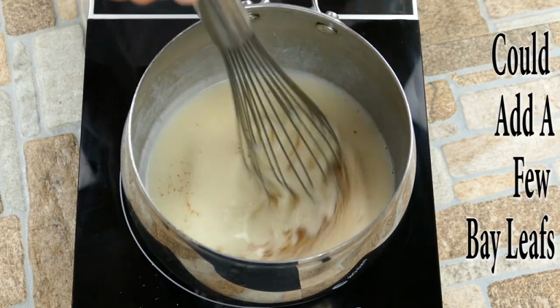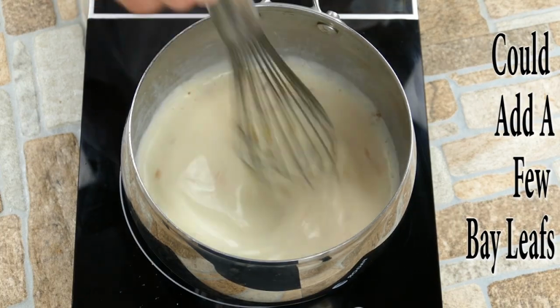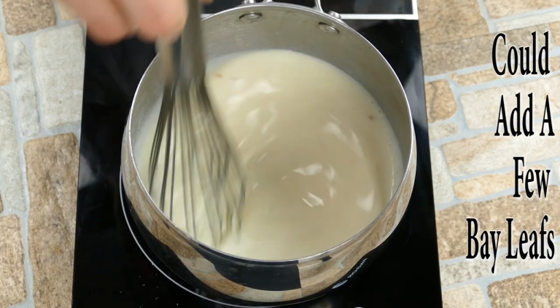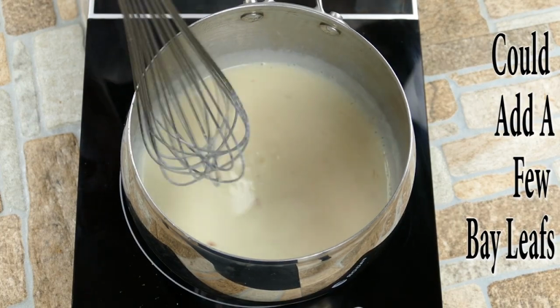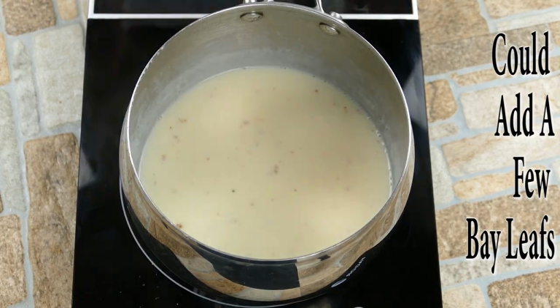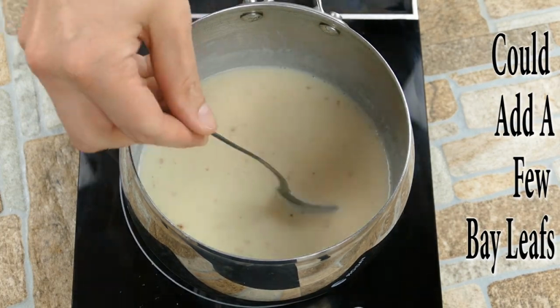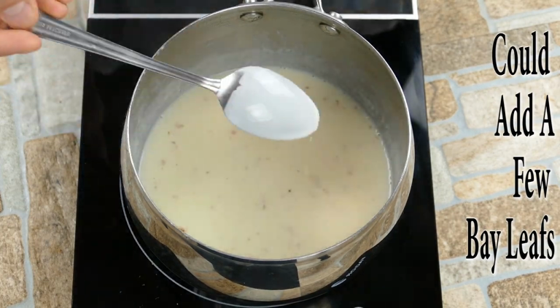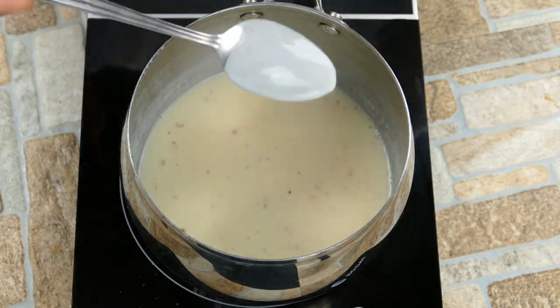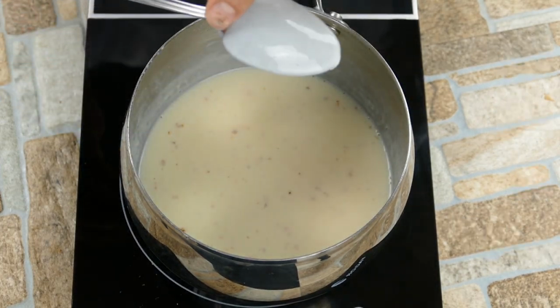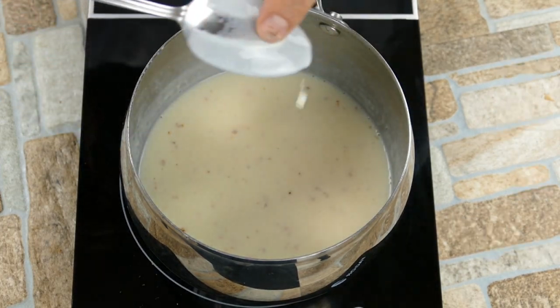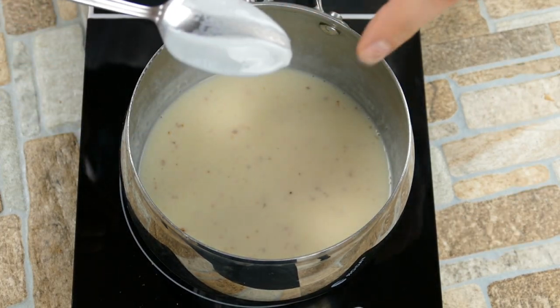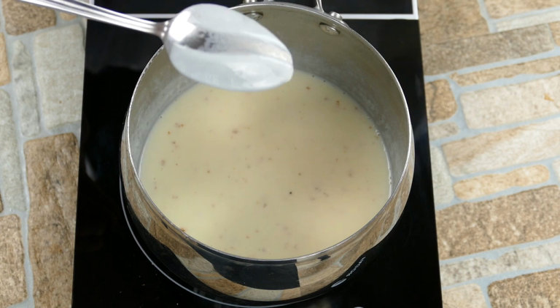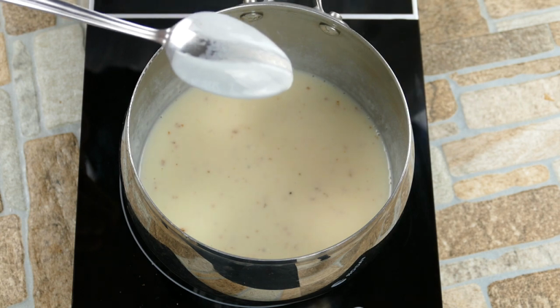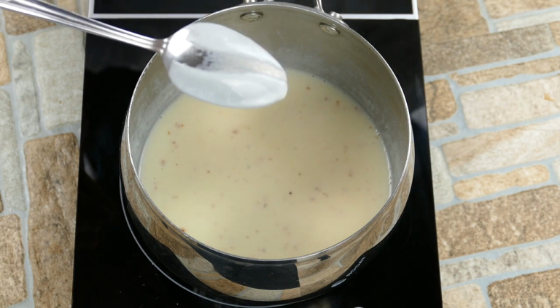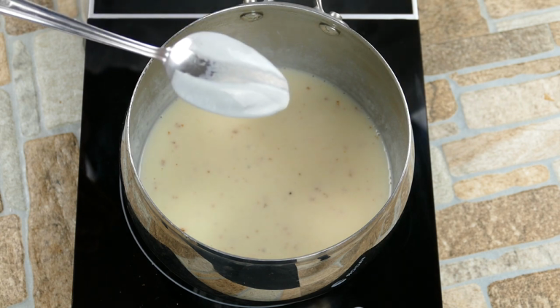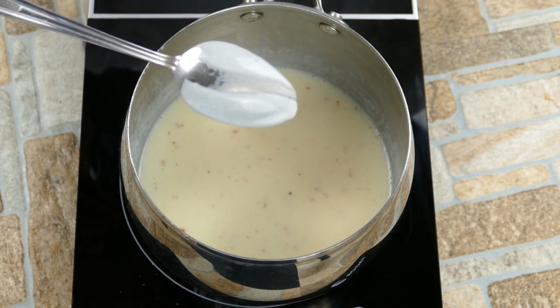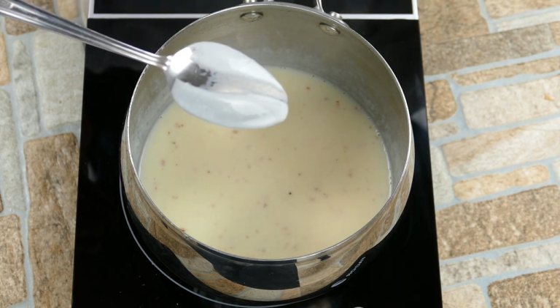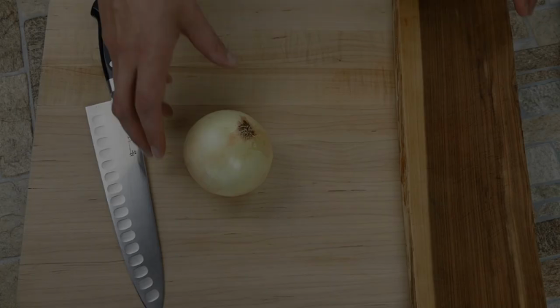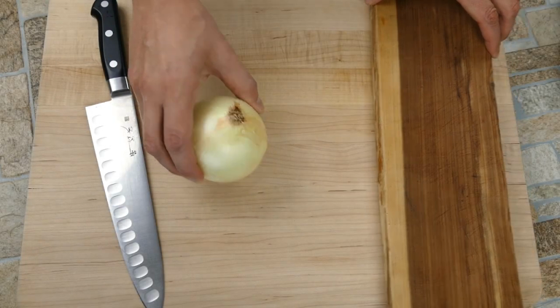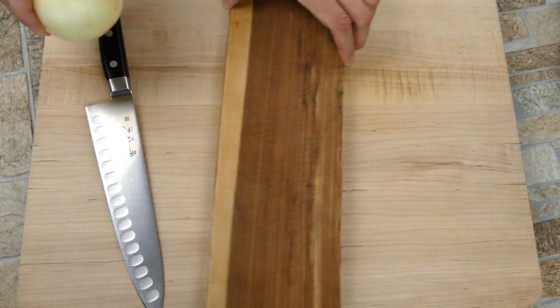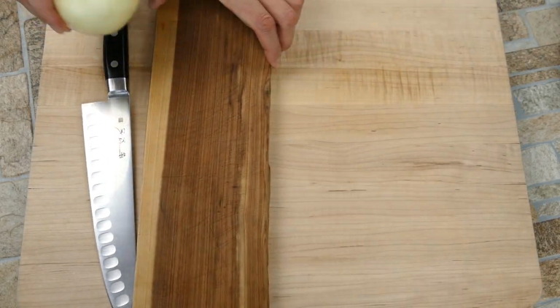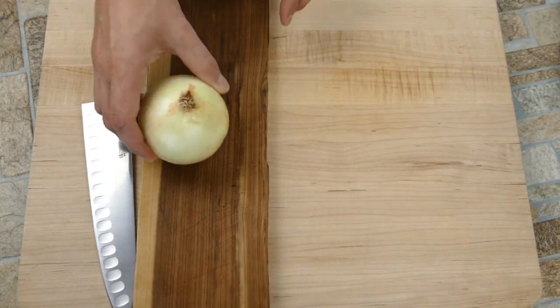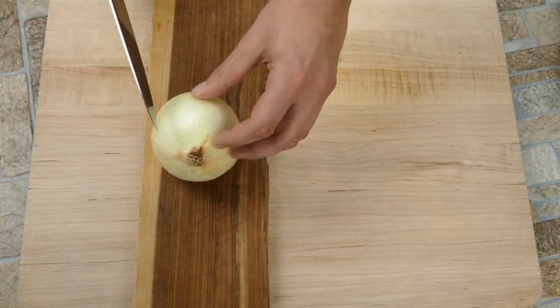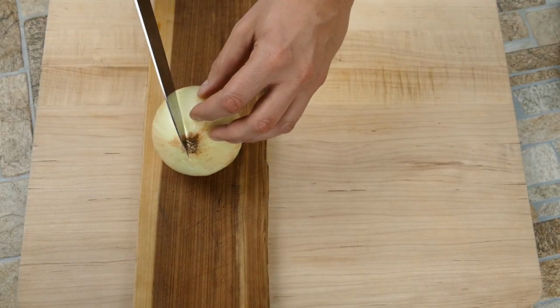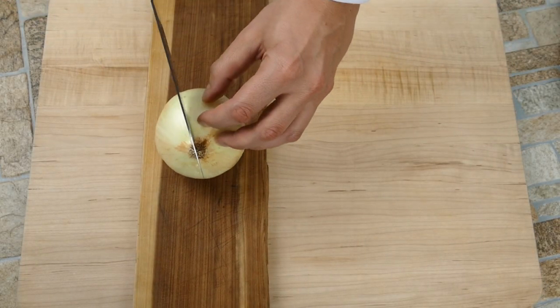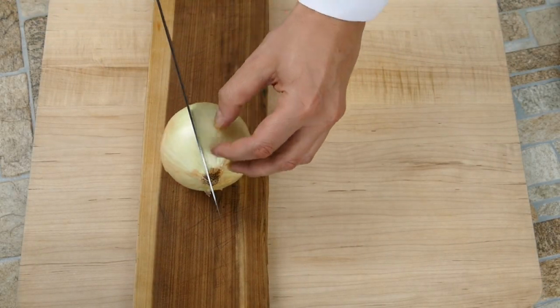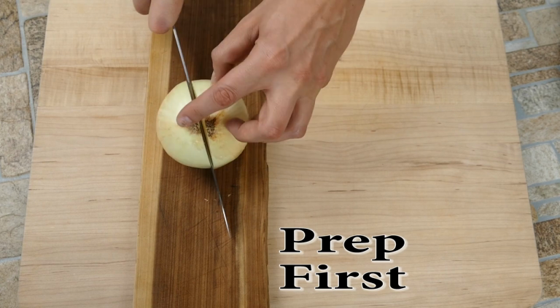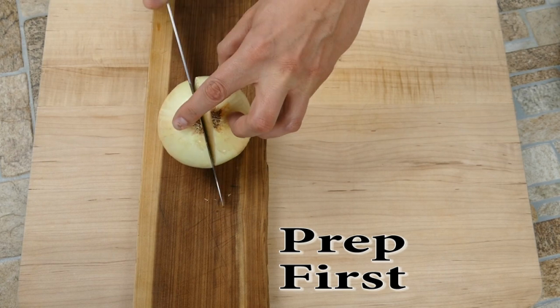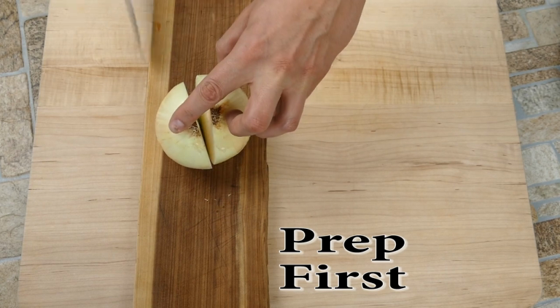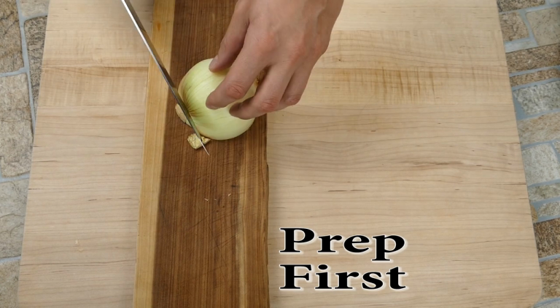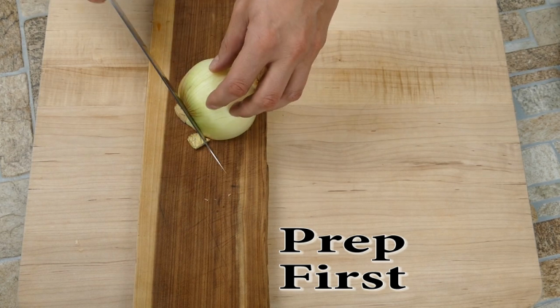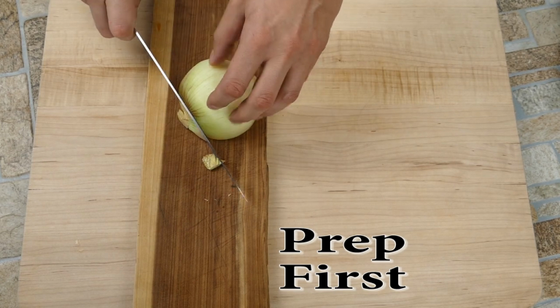Bay leaves are classic too — you could add them. I think it changes the flavor too much, so I don't use them myself. But what we're looking for is to see that it's thickened and it'll coat the back of the spoon — that's the viscosity we're going for.